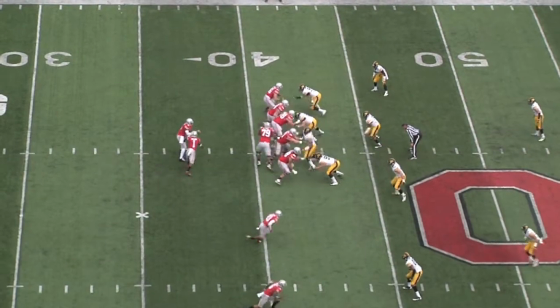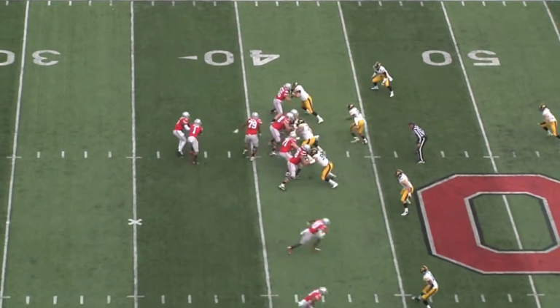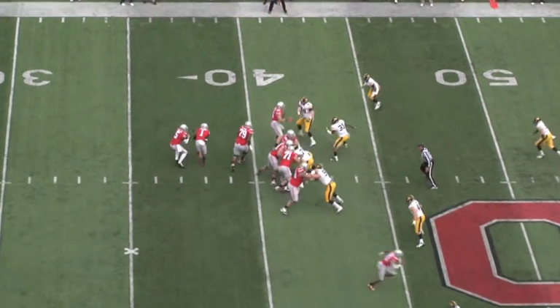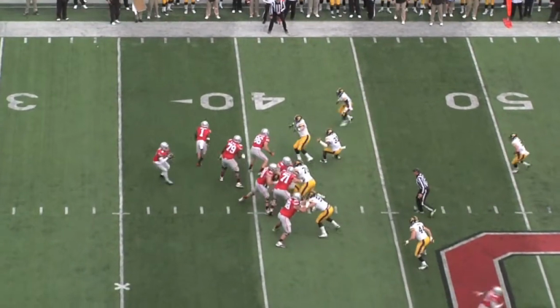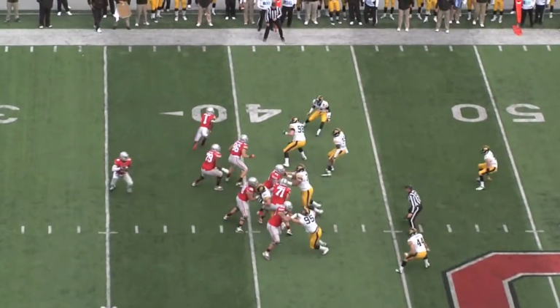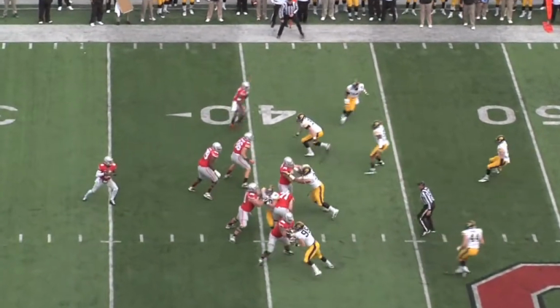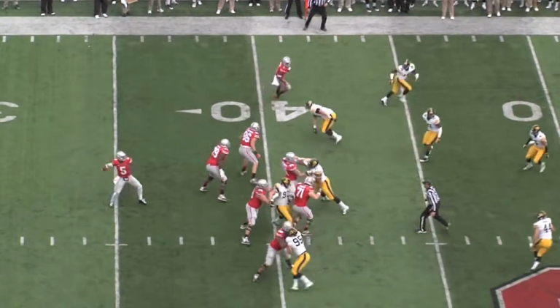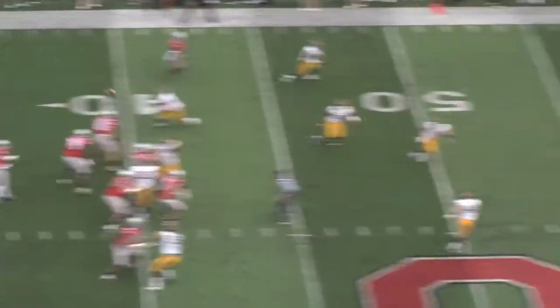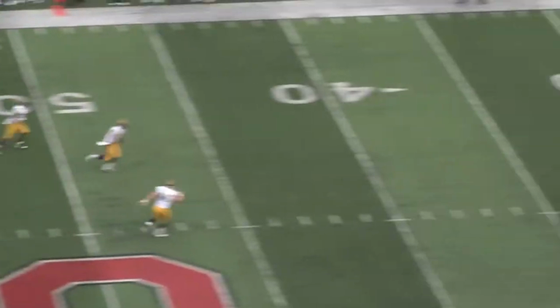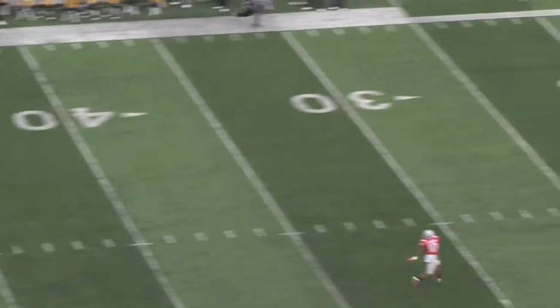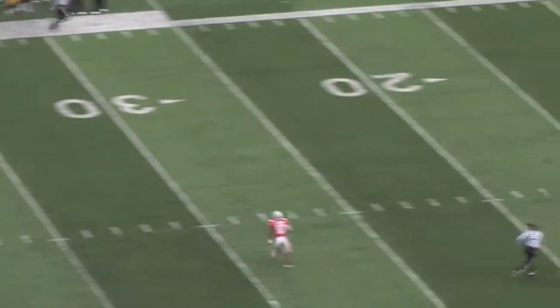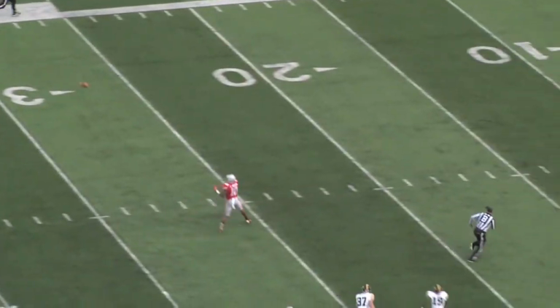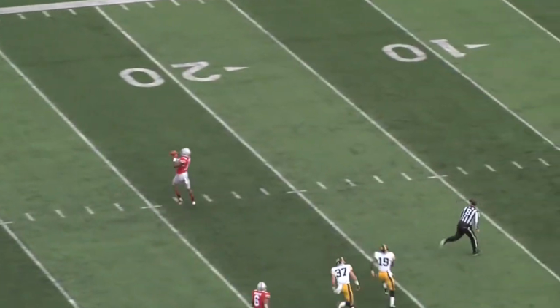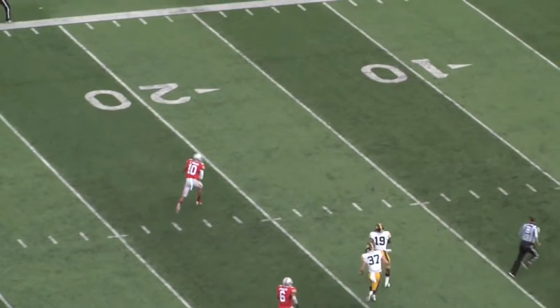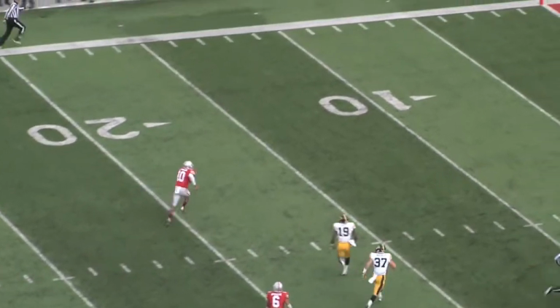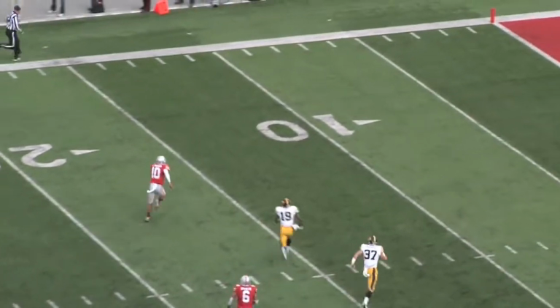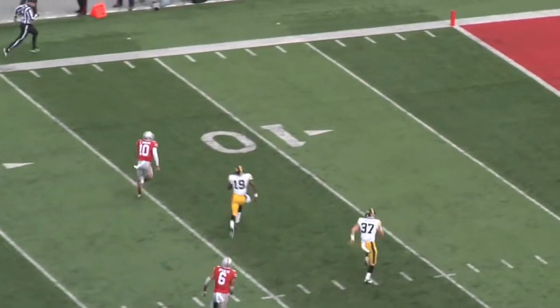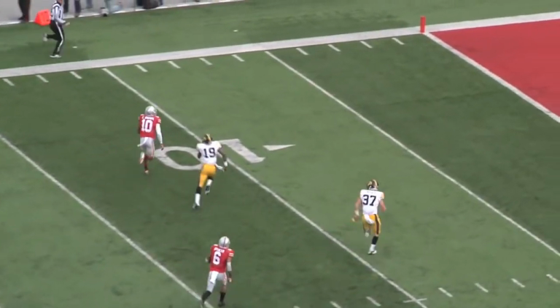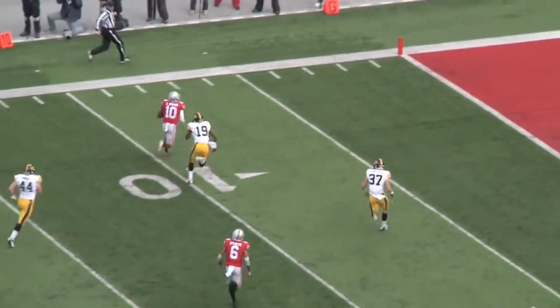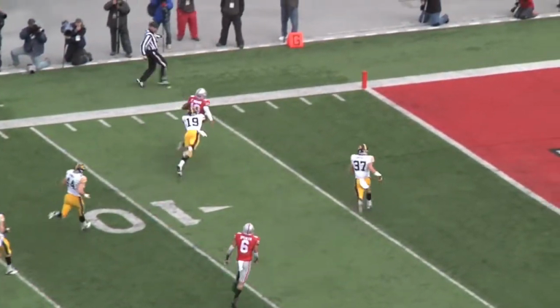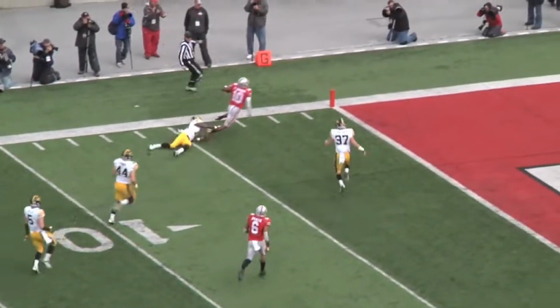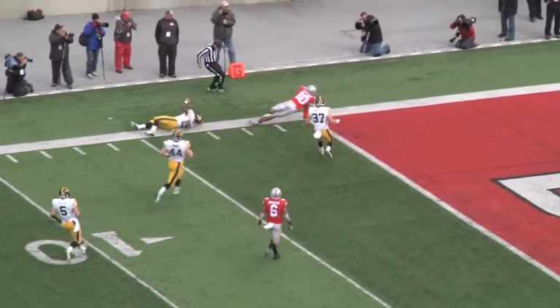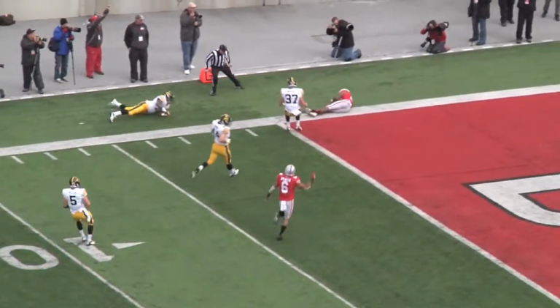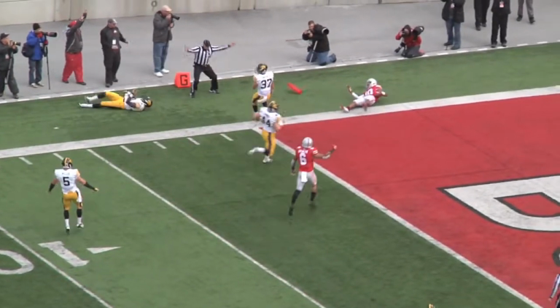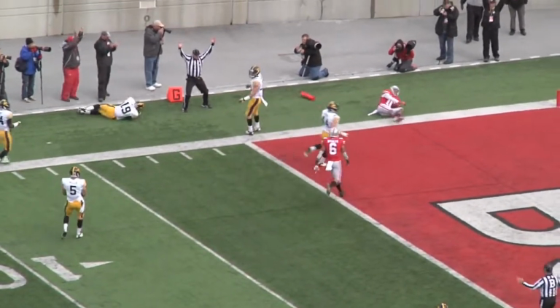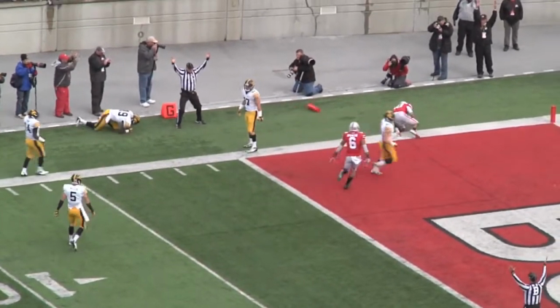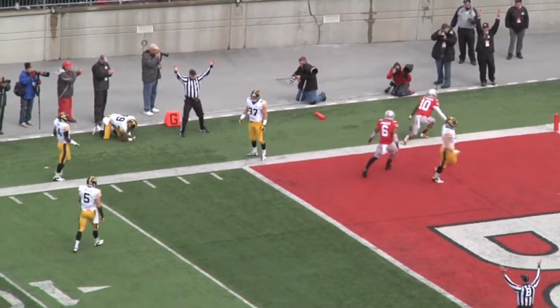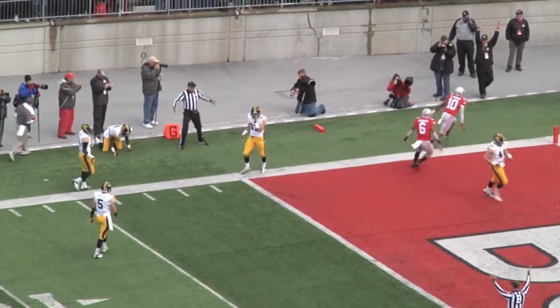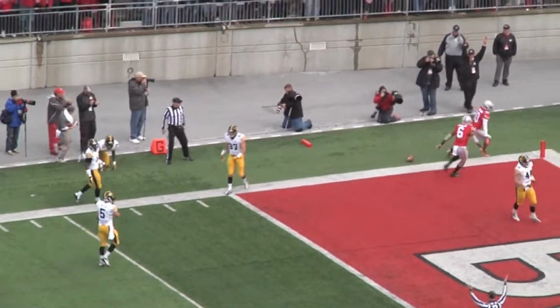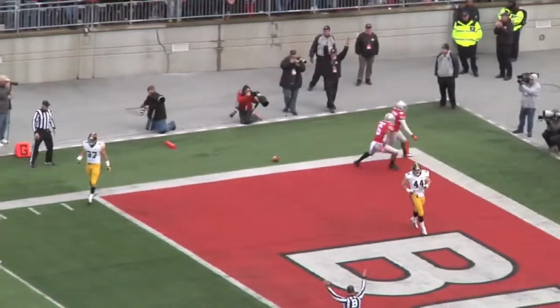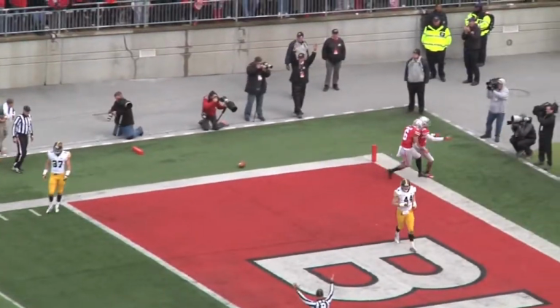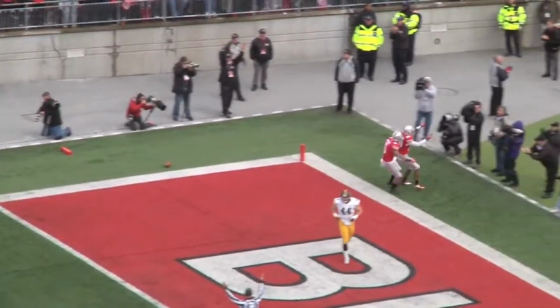C.J. Fedorowicz would return to the game. Ohio State's Braxton Miller then shows us what he can do with his arms, hitting Corey Brown 58 yards downfield — wide open. That ties the game at 10 after another Iowa field goal.